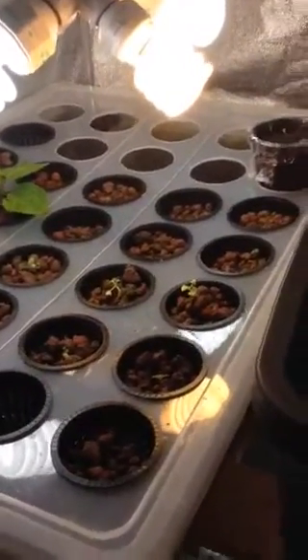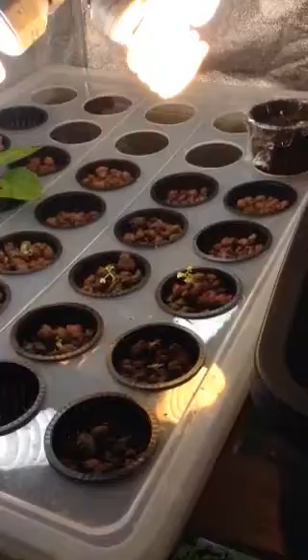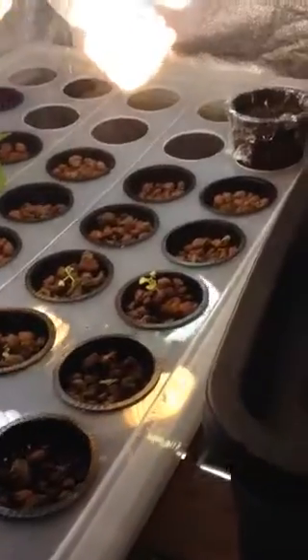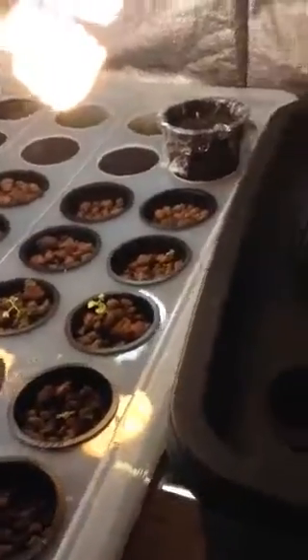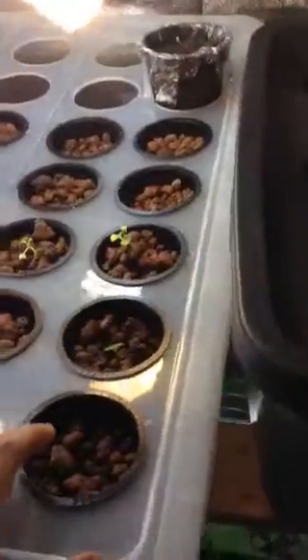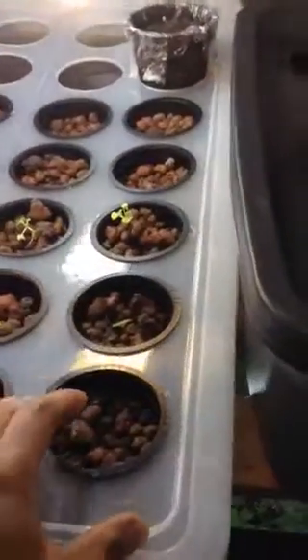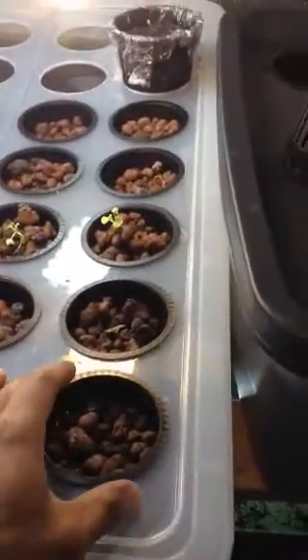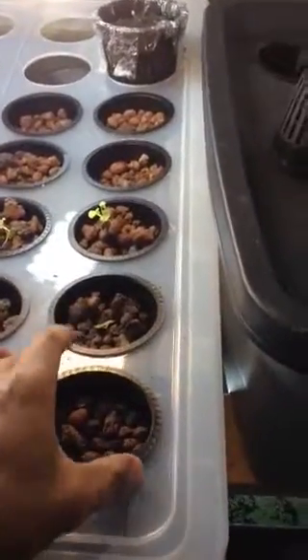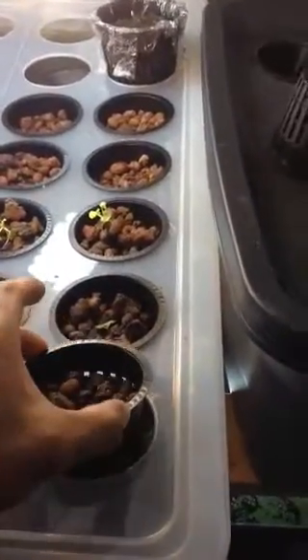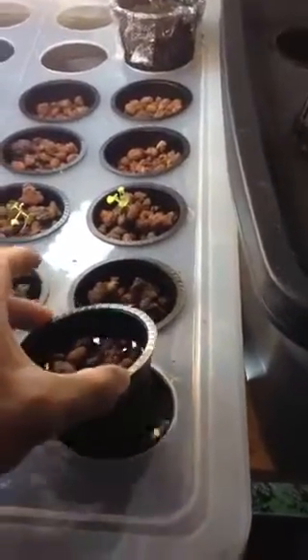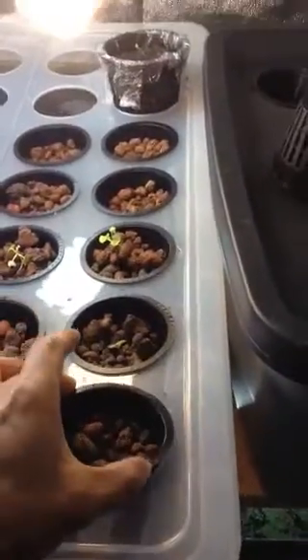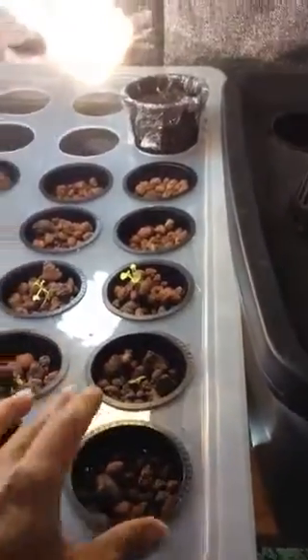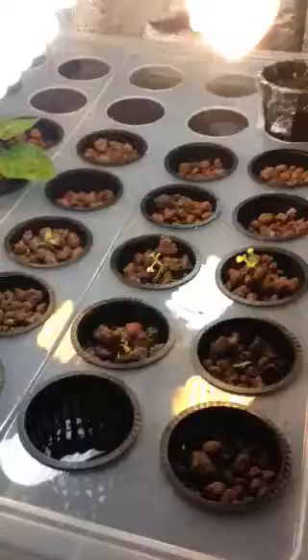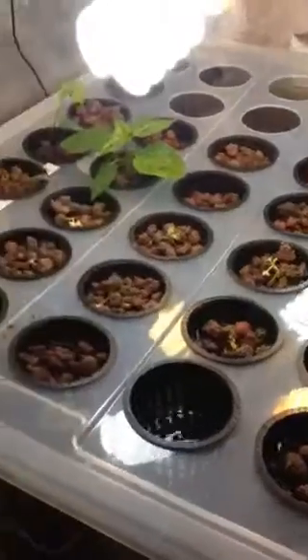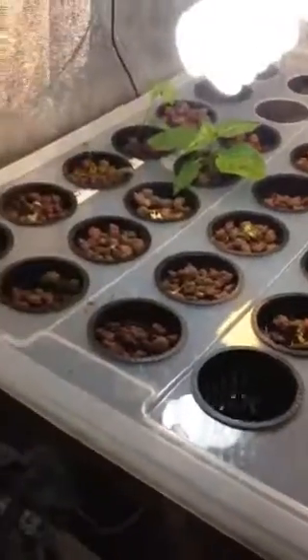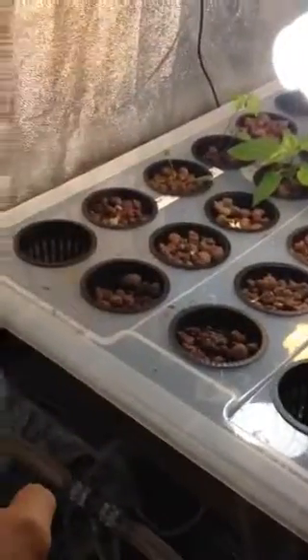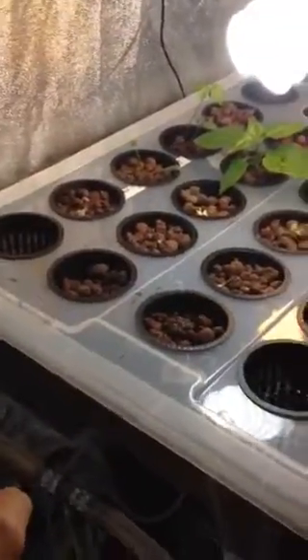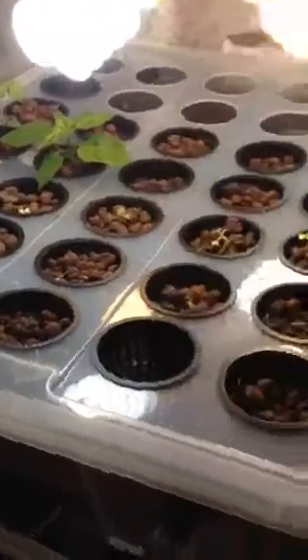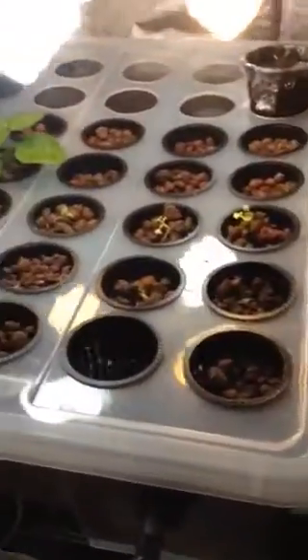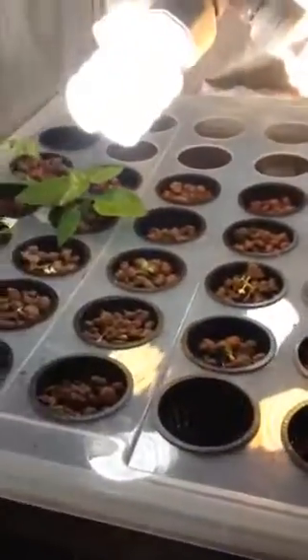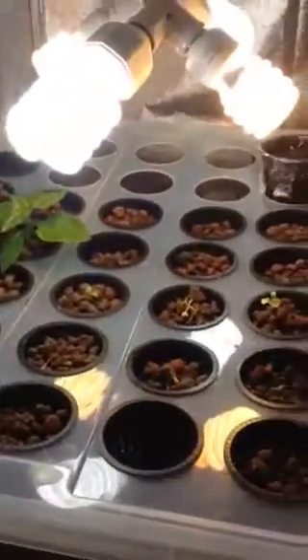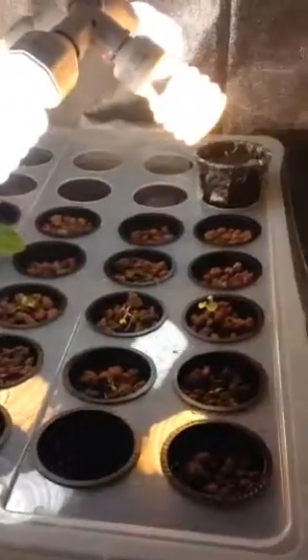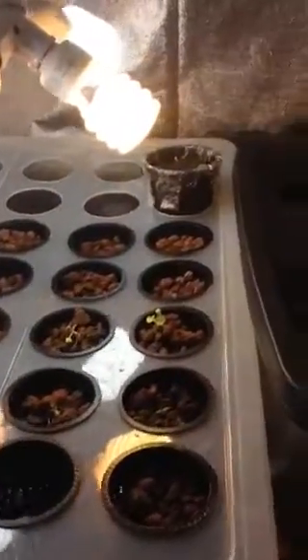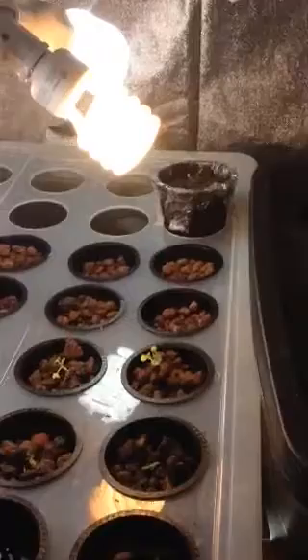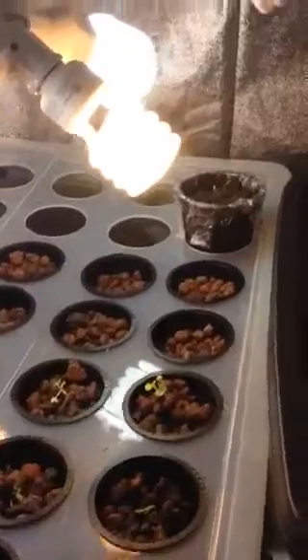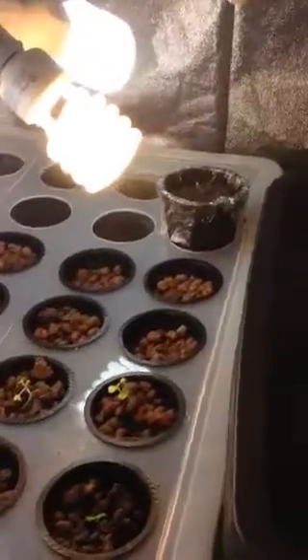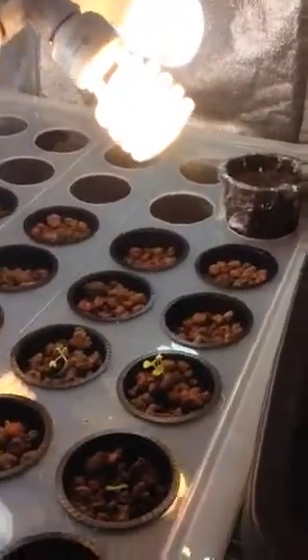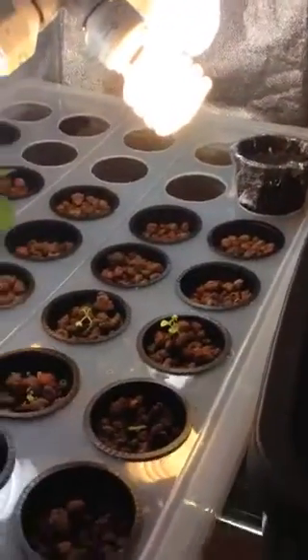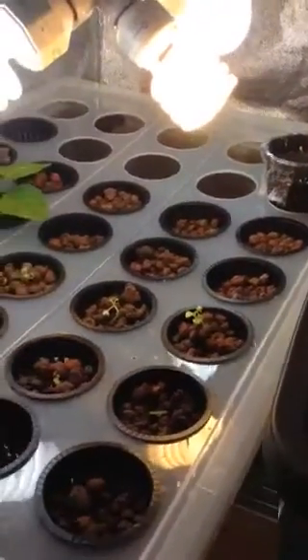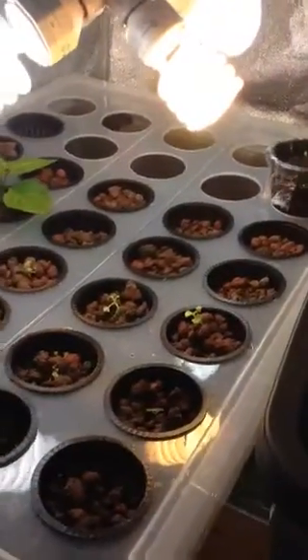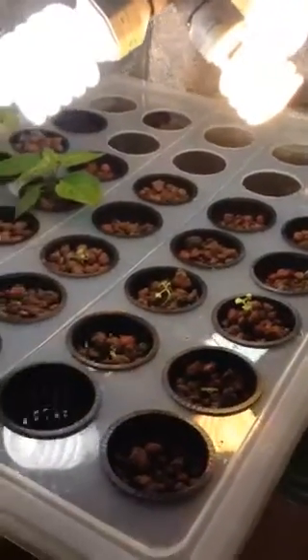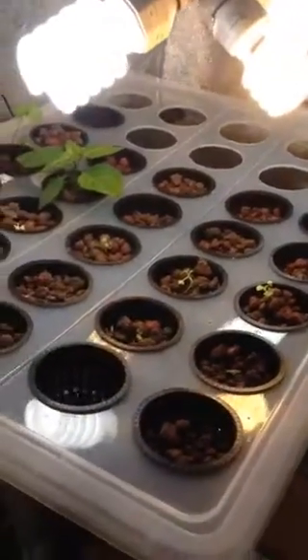I drilled three three-inch holes, and there's about five in each row, and there's seven rows, so that gives me thirty-five holes.